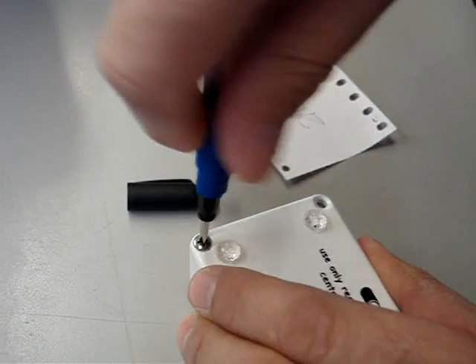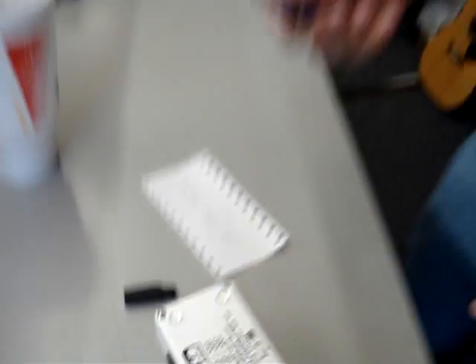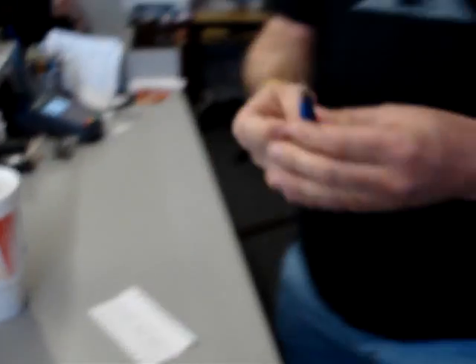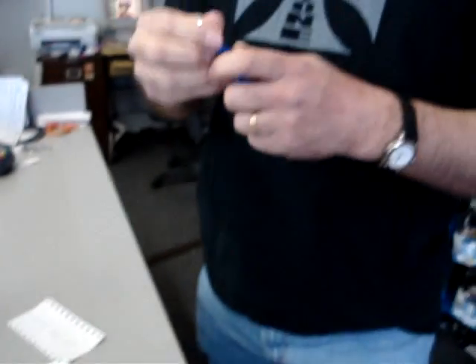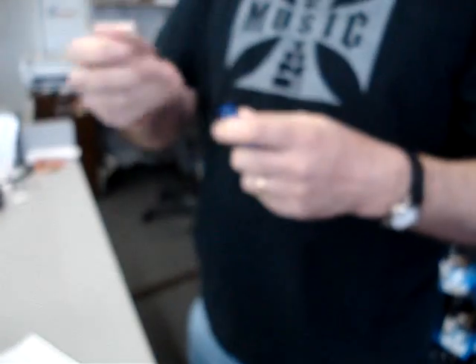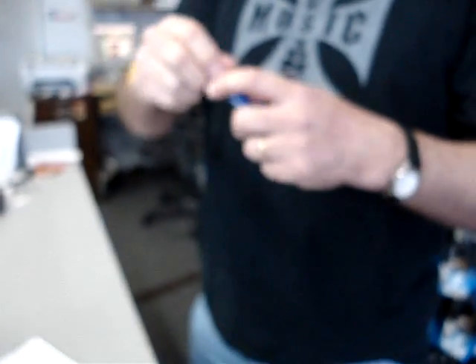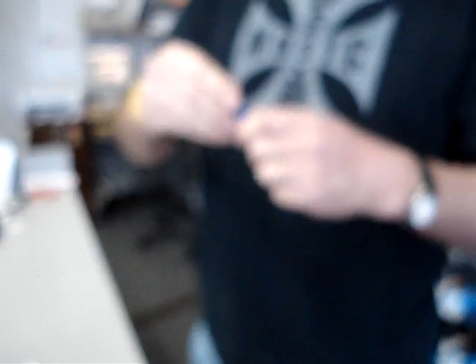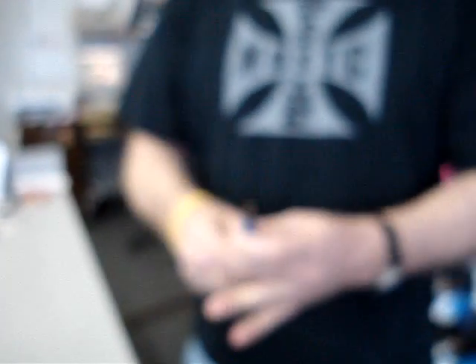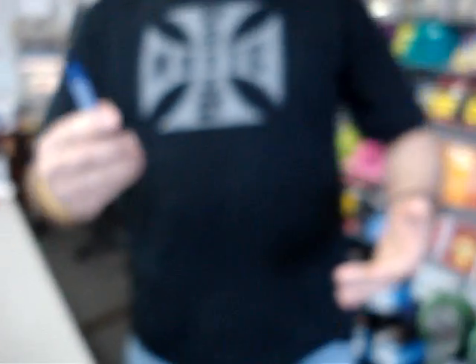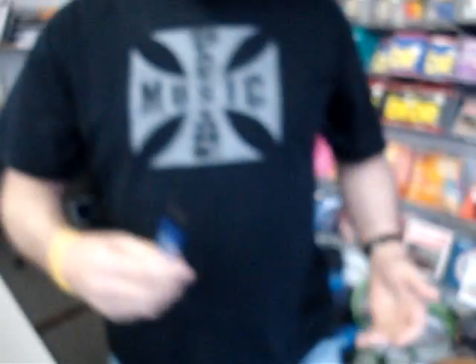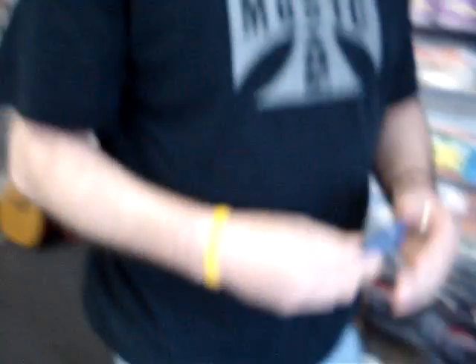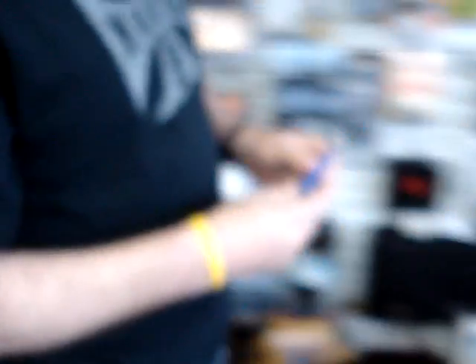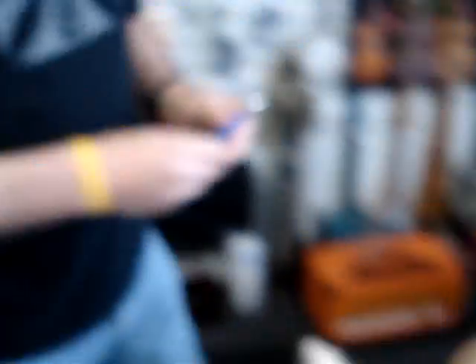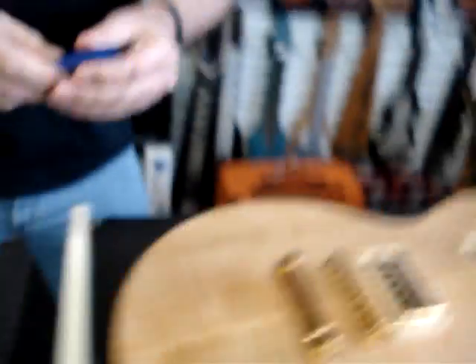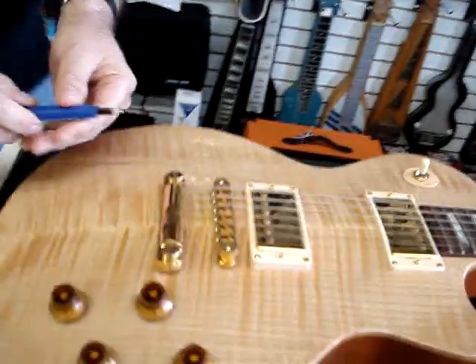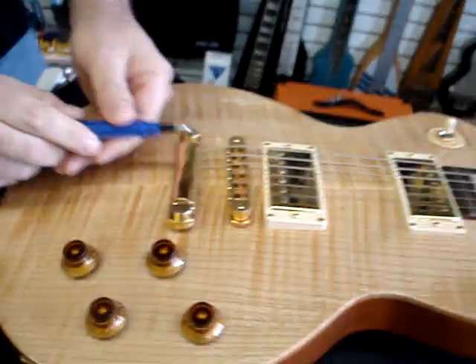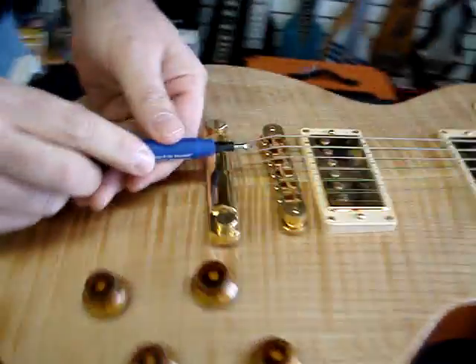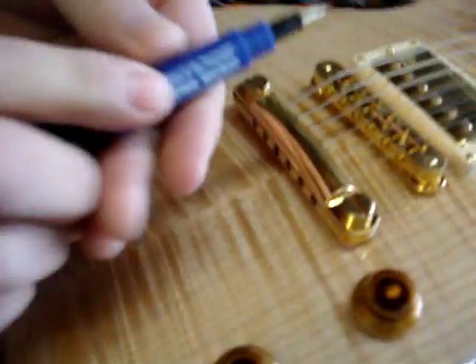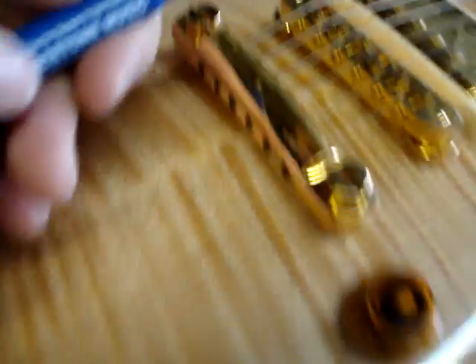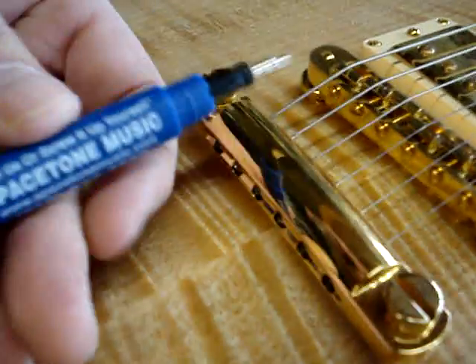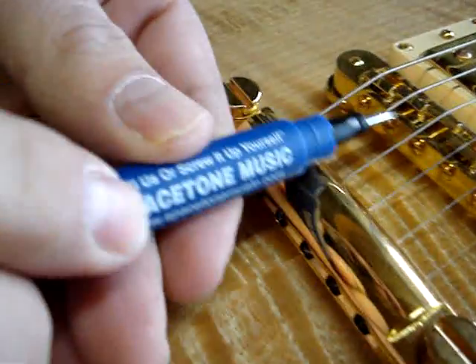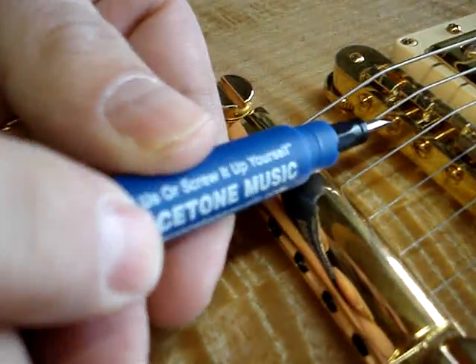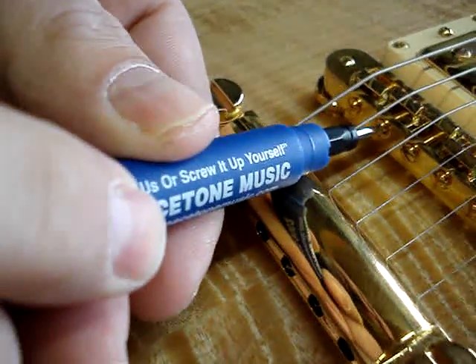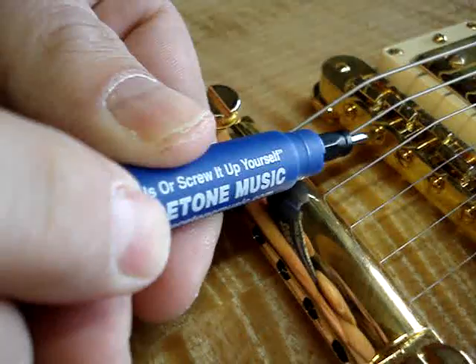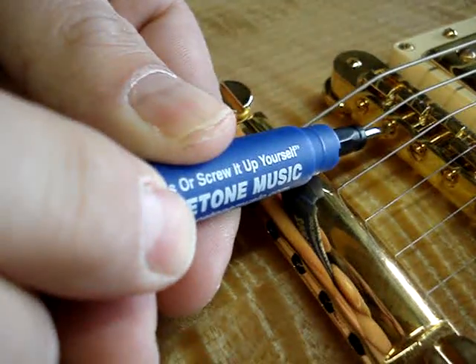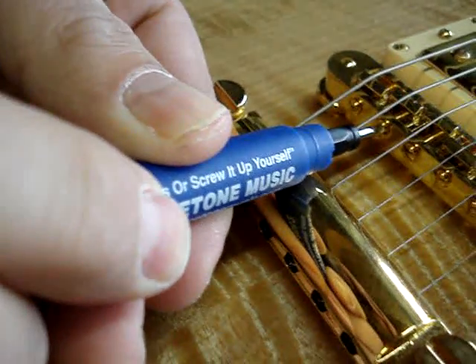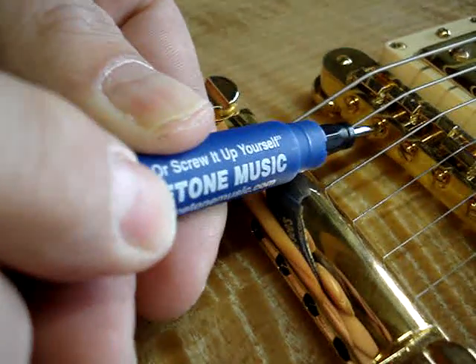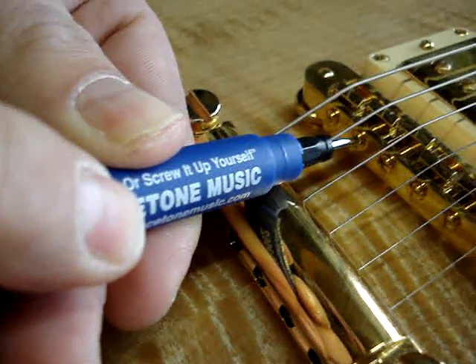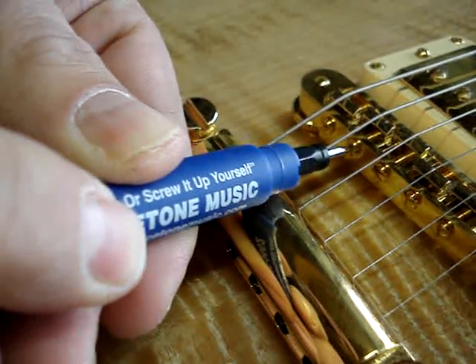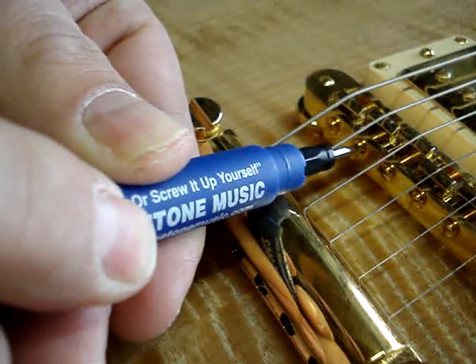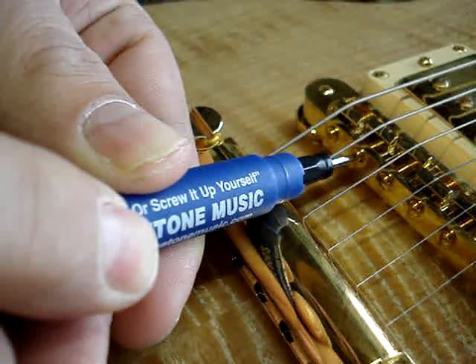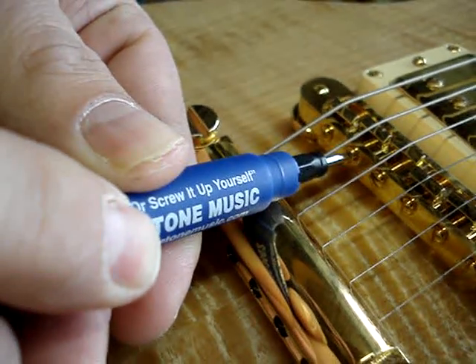Let's see how the flathead side works. Let's say you have a guitar that needs adjusting. Take the flathead very carefully, insert, and adjust the bridge saddles as necessary.